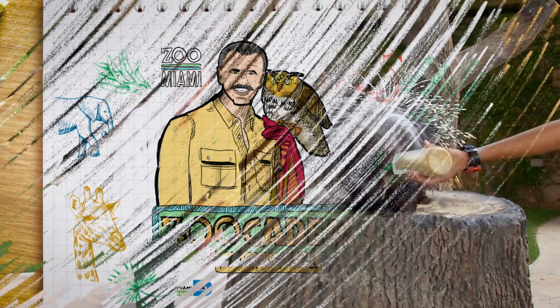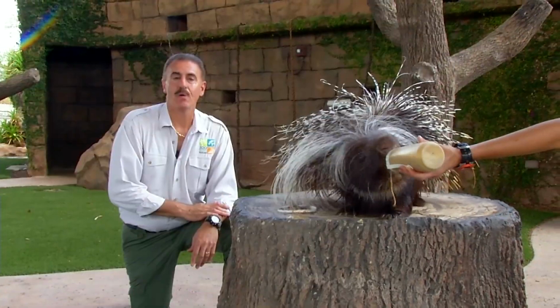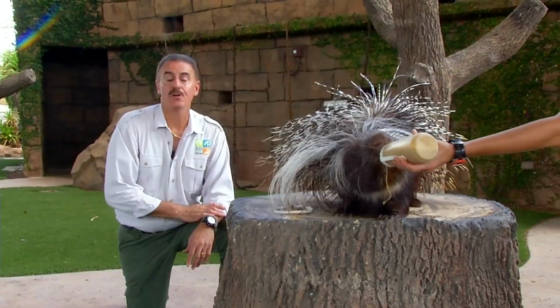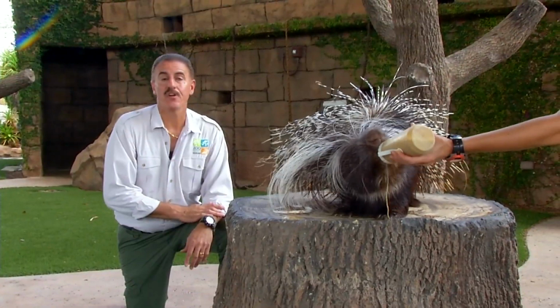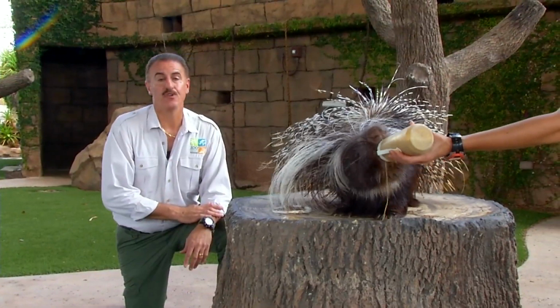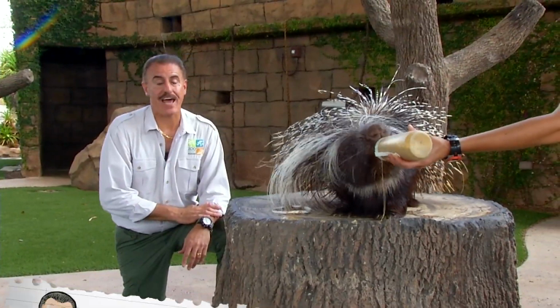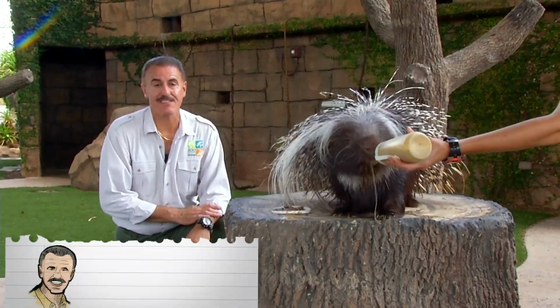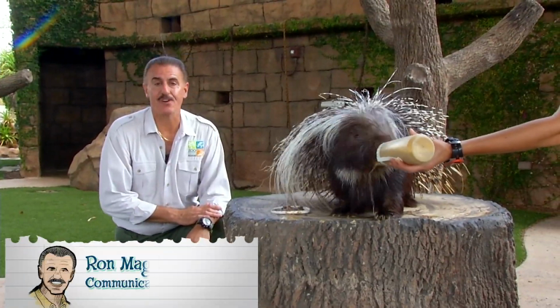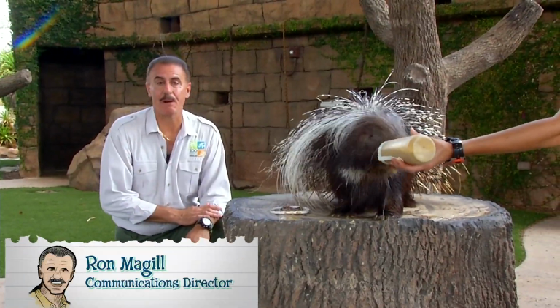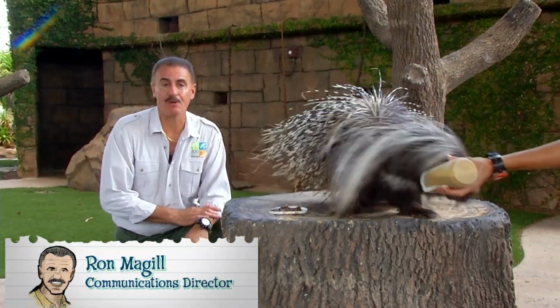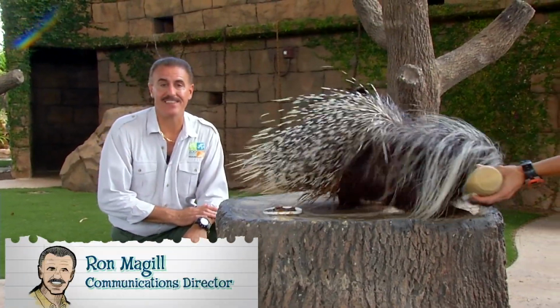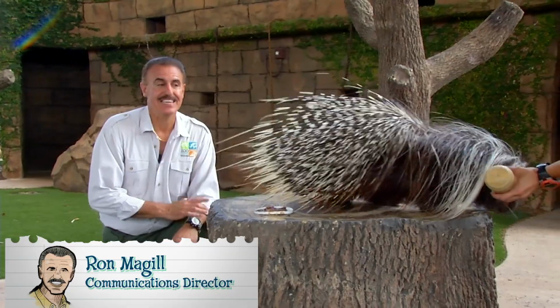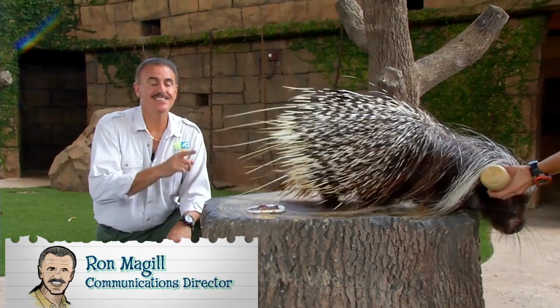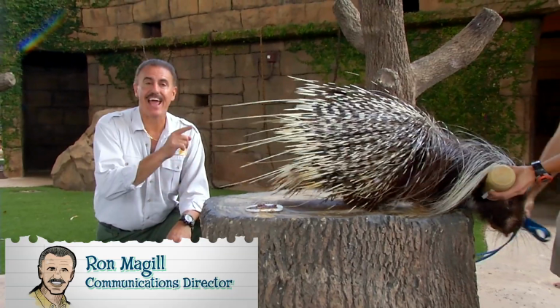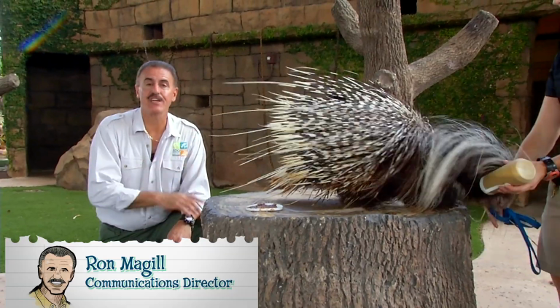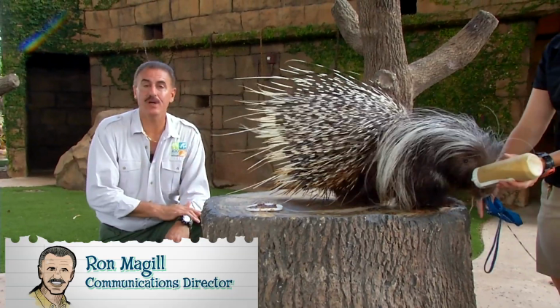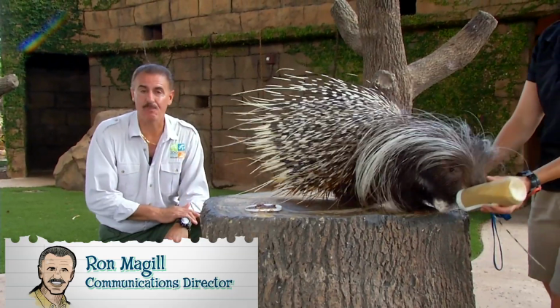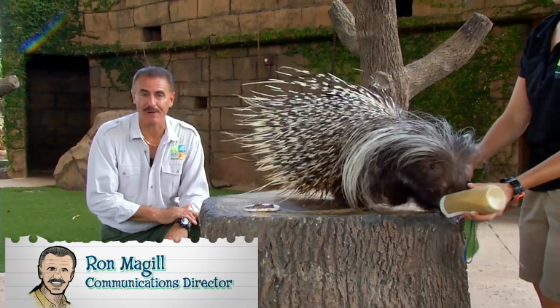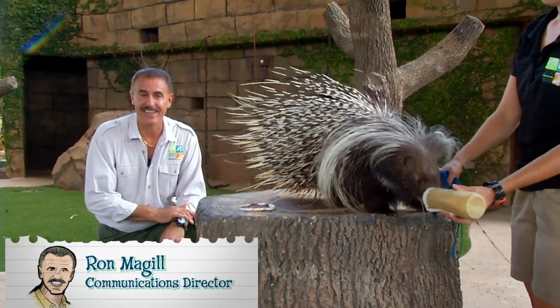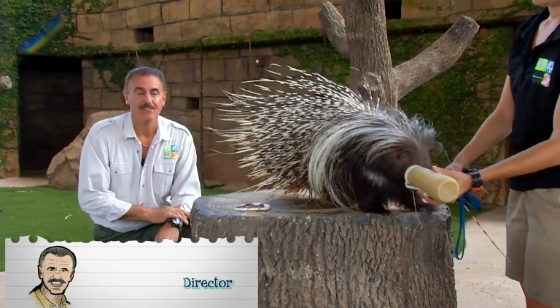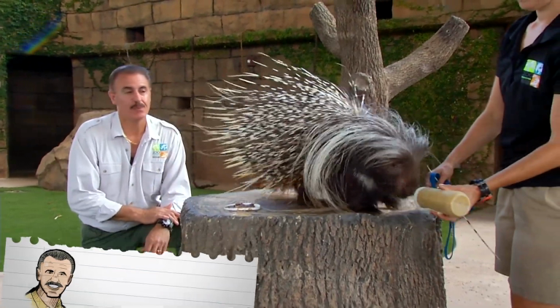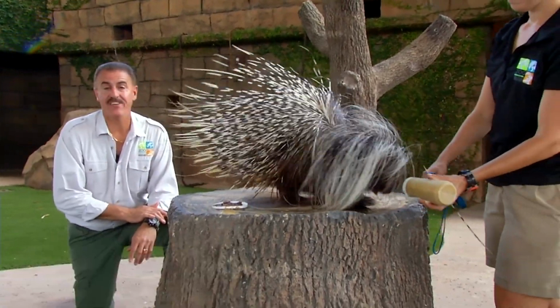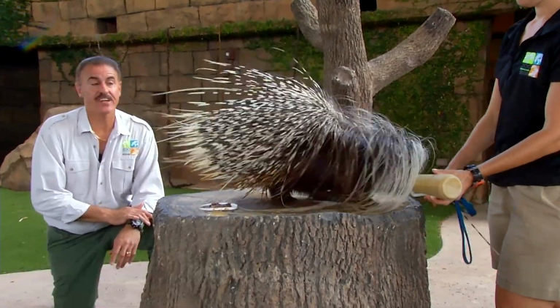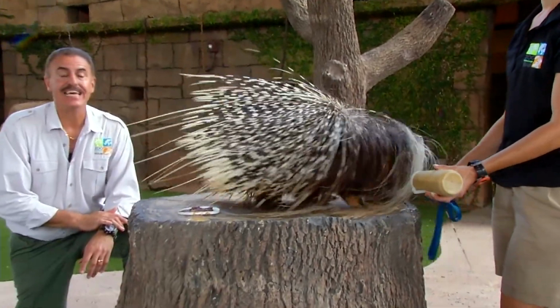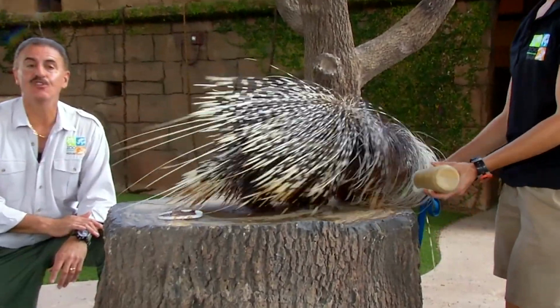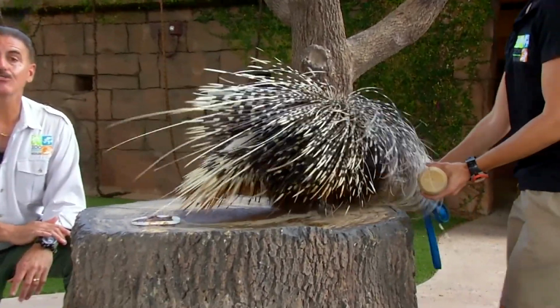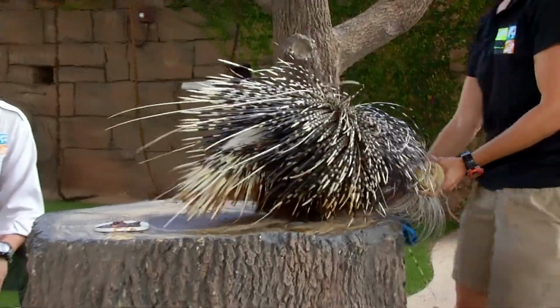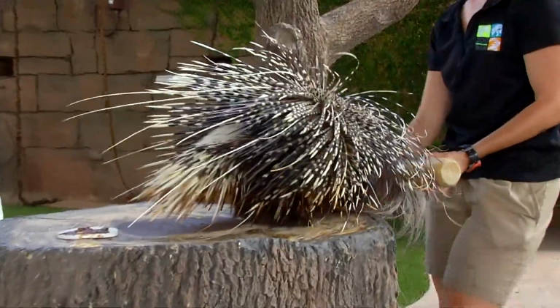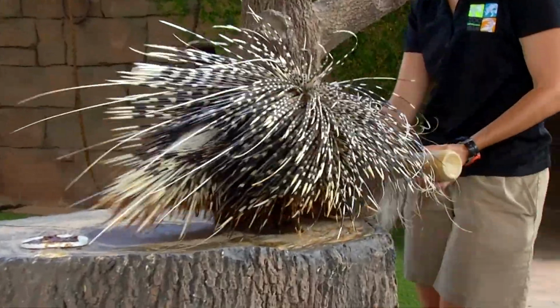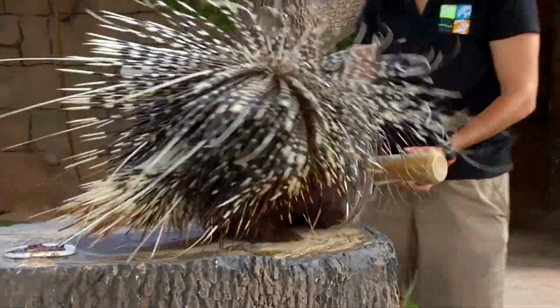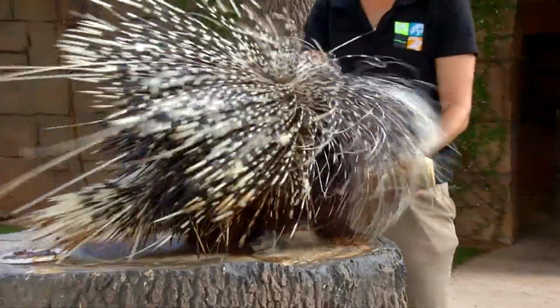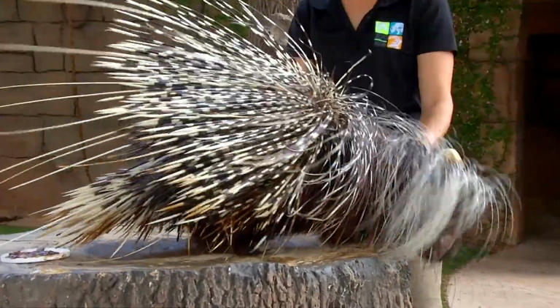Hi, Ron McGill here with another episode of Zoocademy. Today we're talking about porcupines. This is an African crested porcupine from Sub-Saharan Africa — it is the largest rodent found in the entire continent.